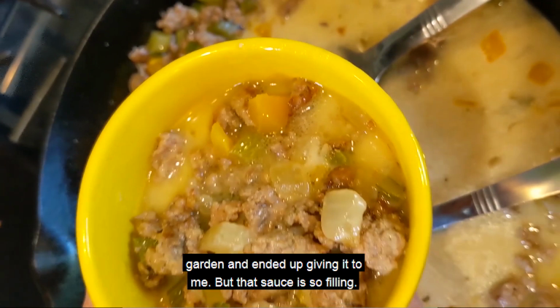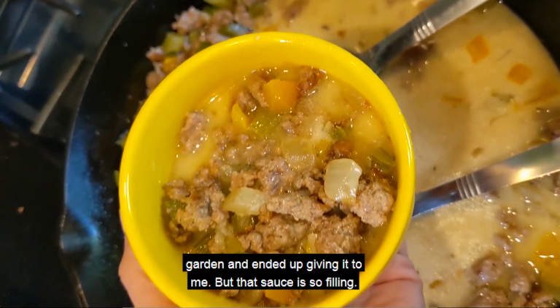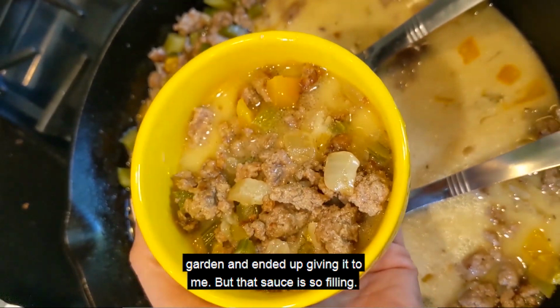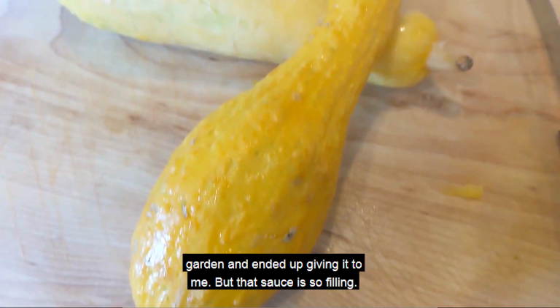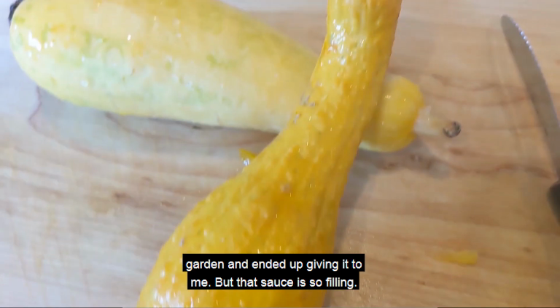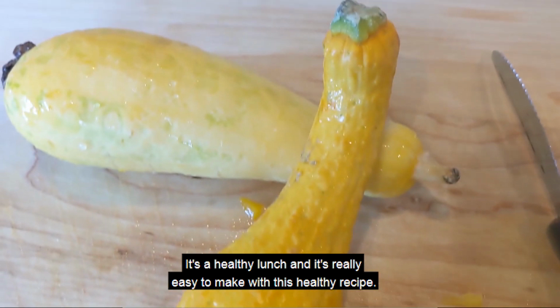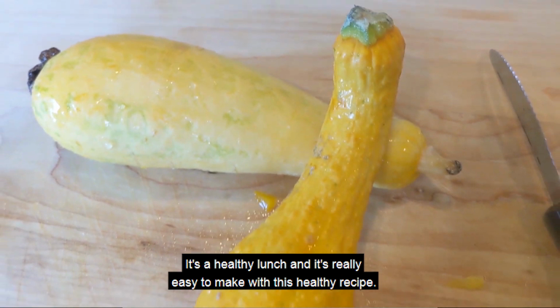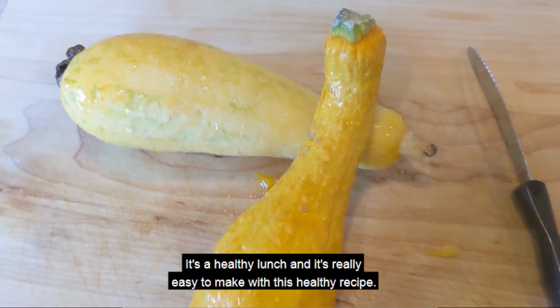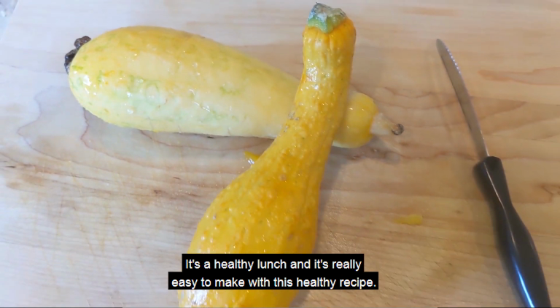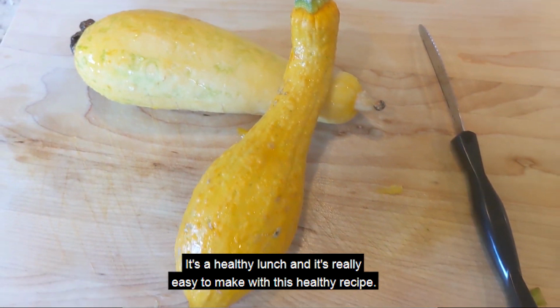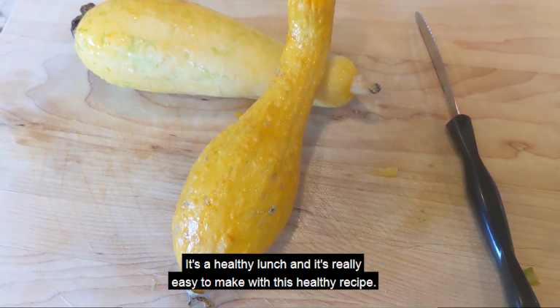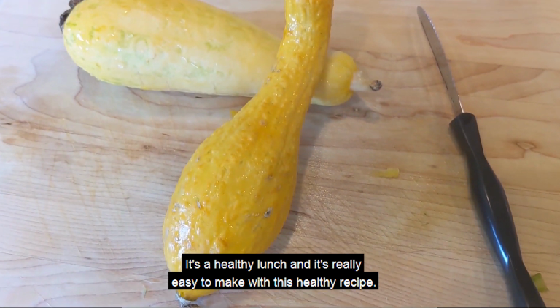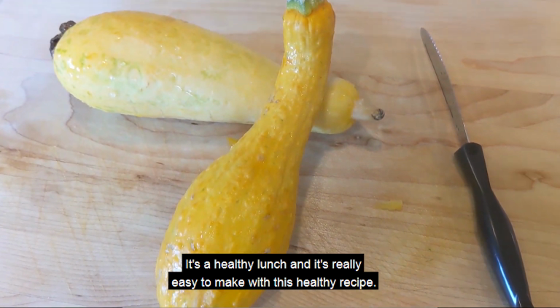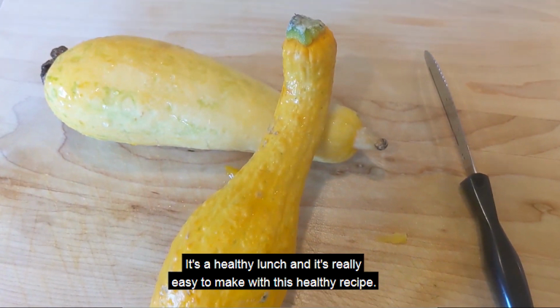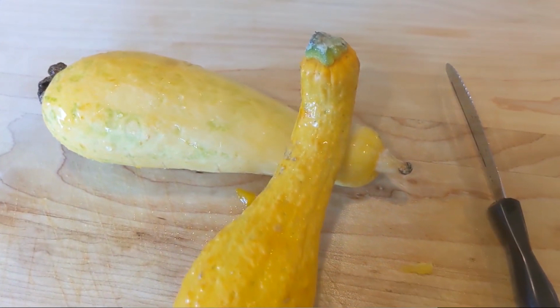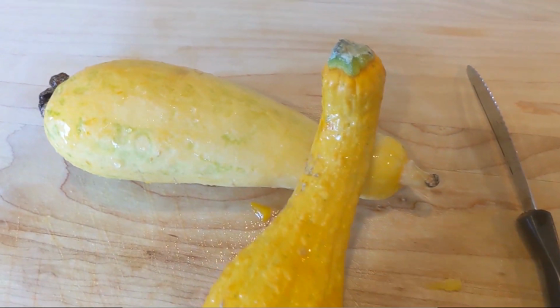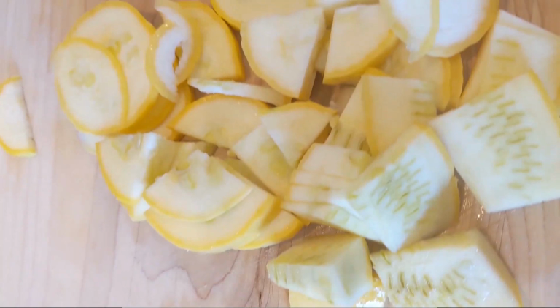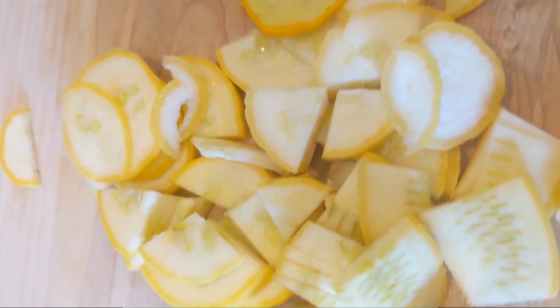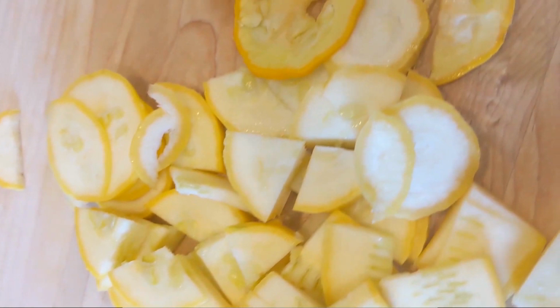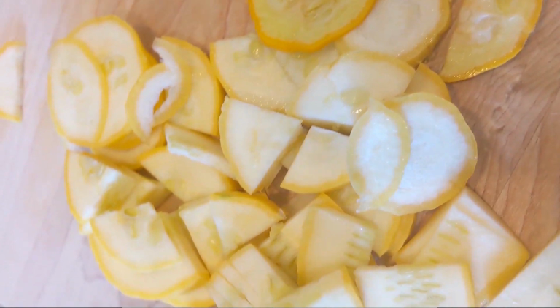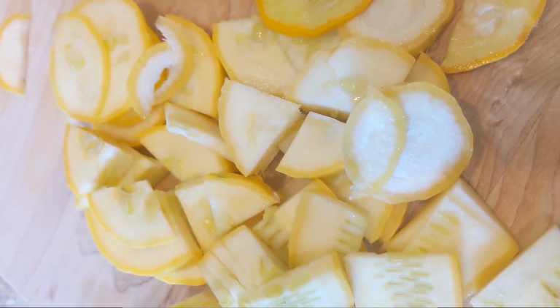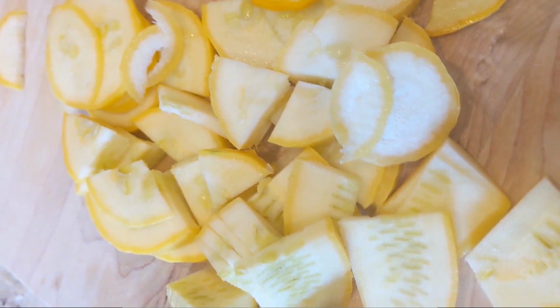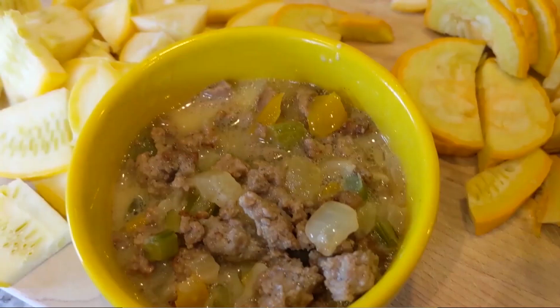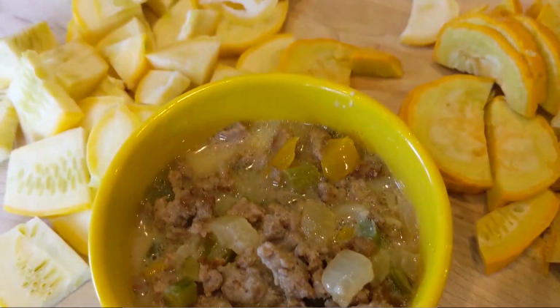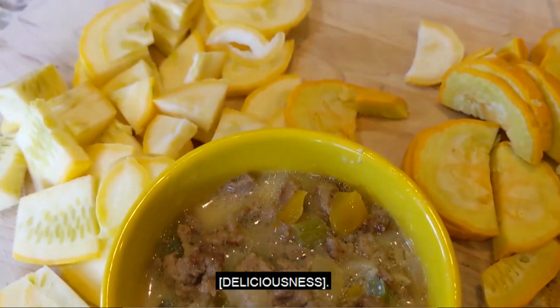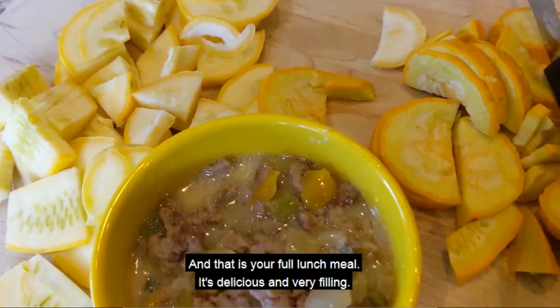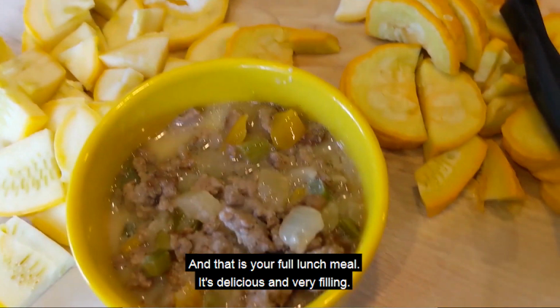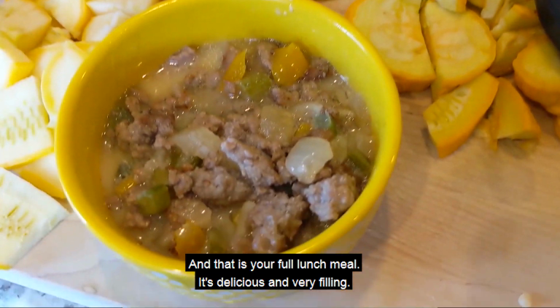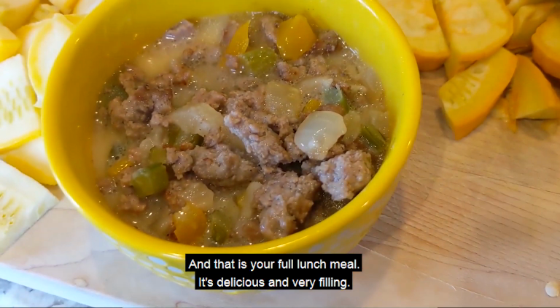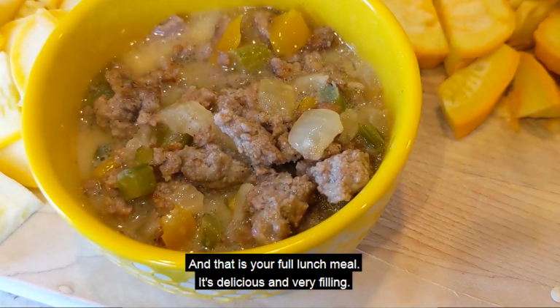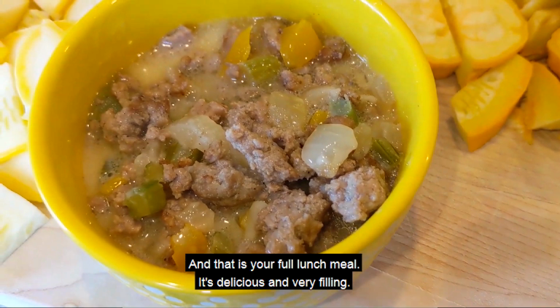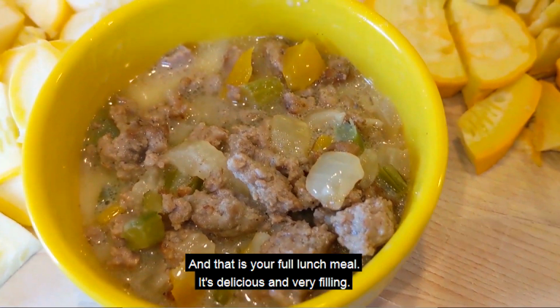That sauce is so filling. It's a healthy lunch and it's really easy to make with this healthy recipe. And that is your full lunch meal — it's delicious and very filling.